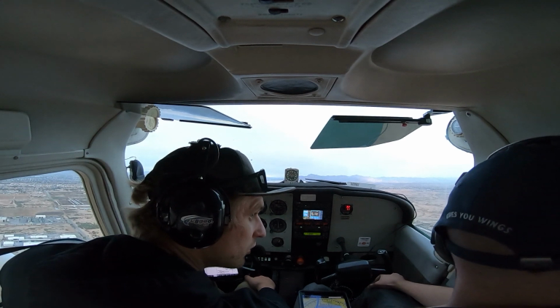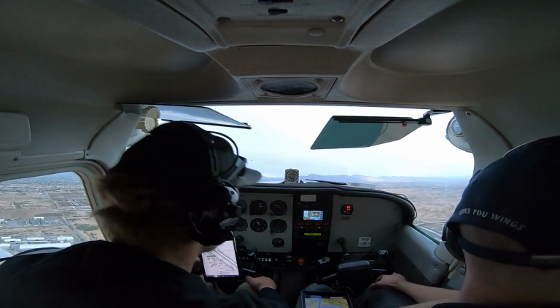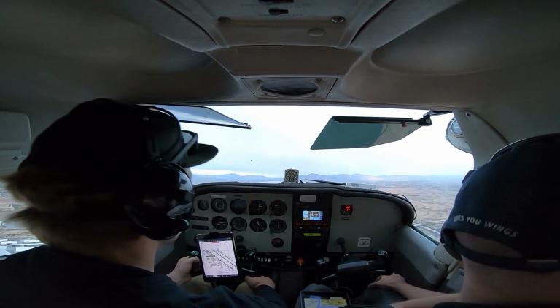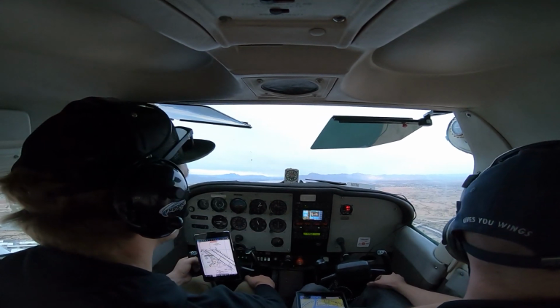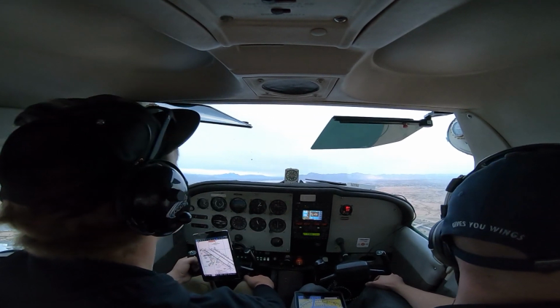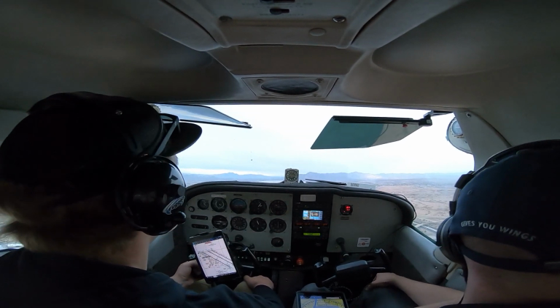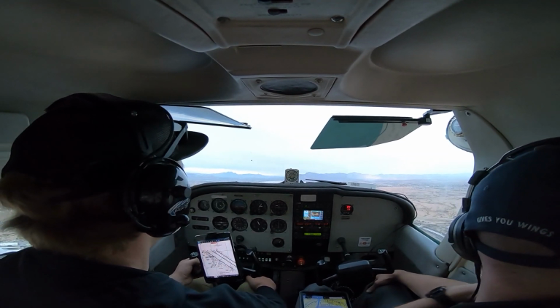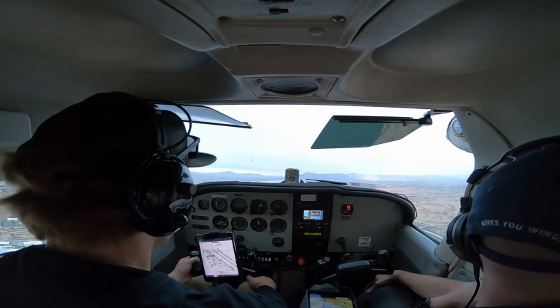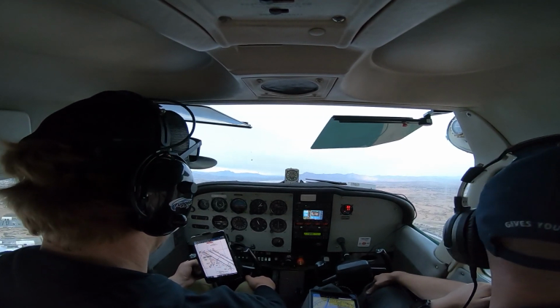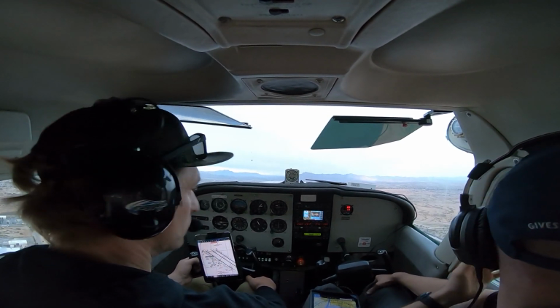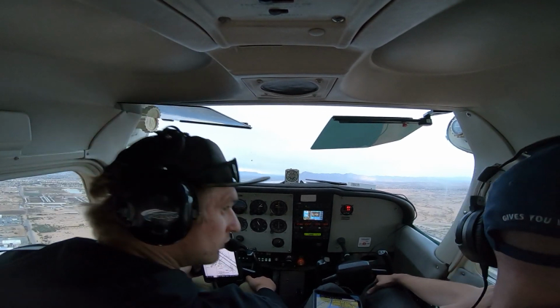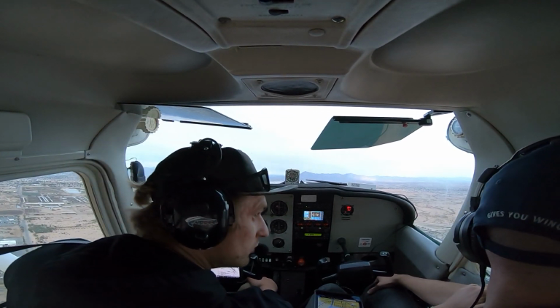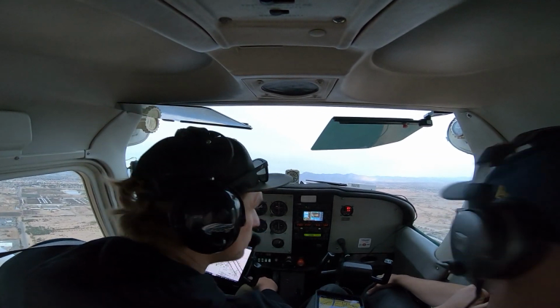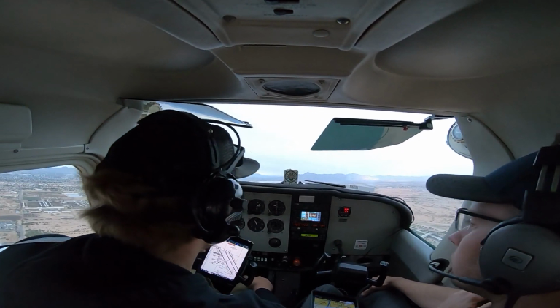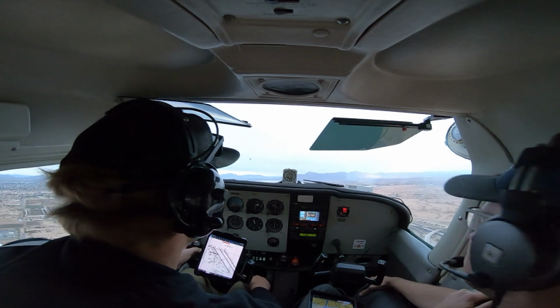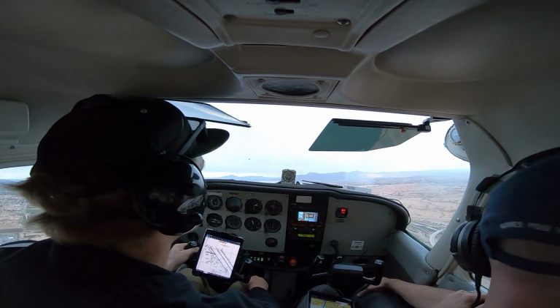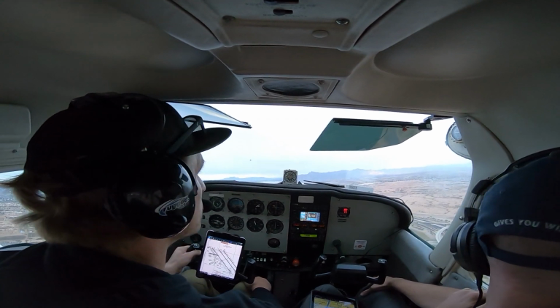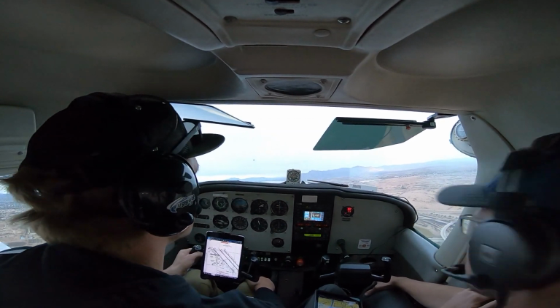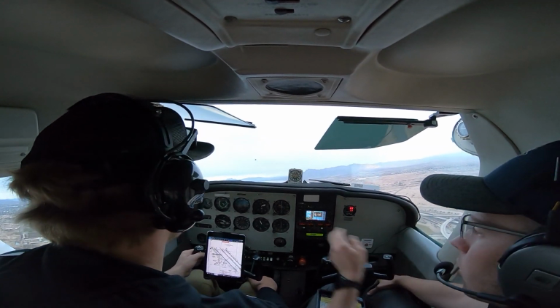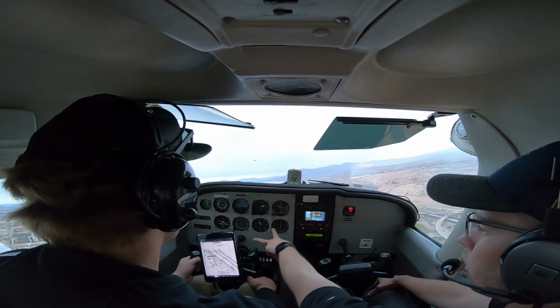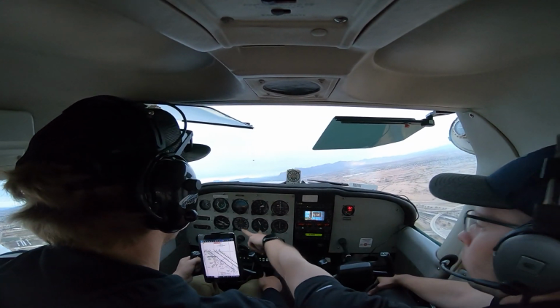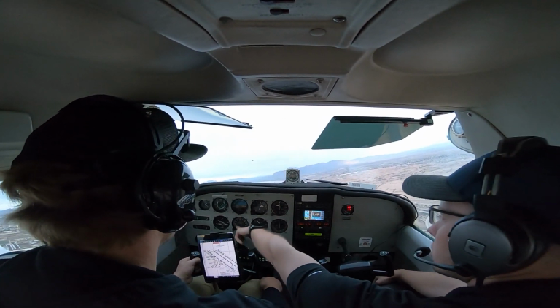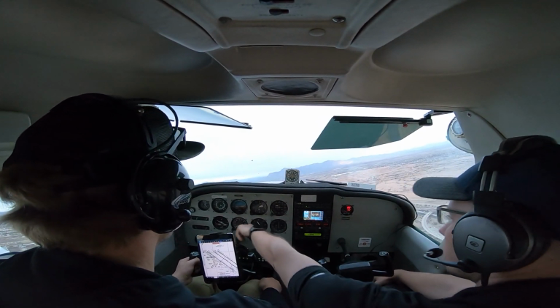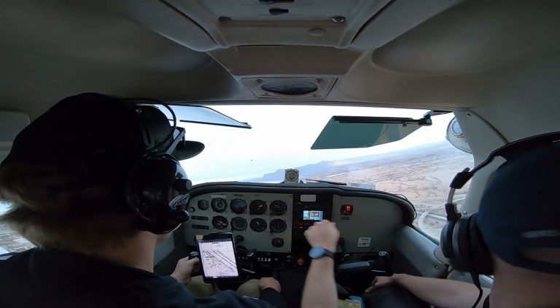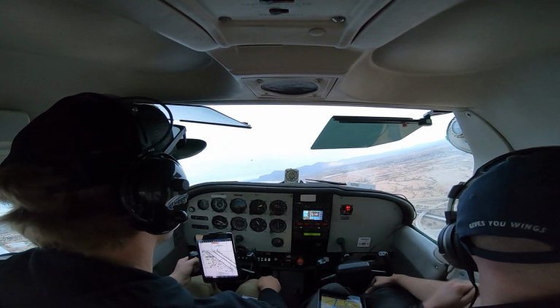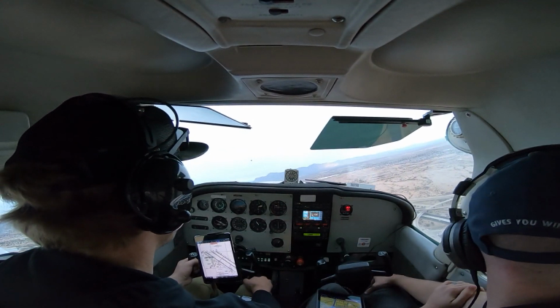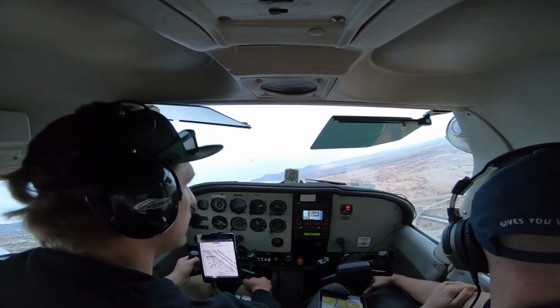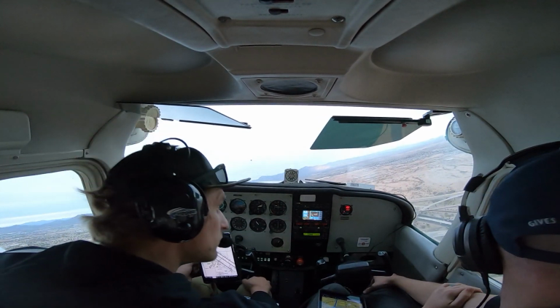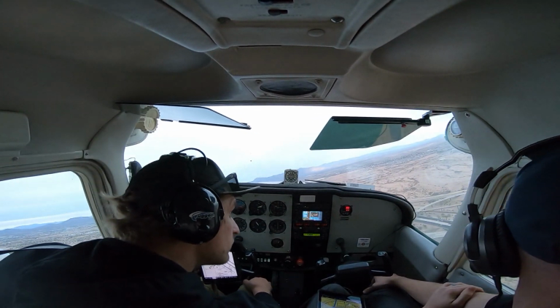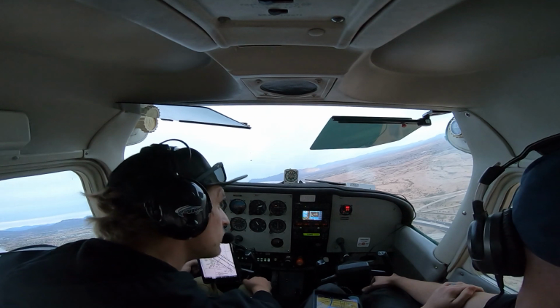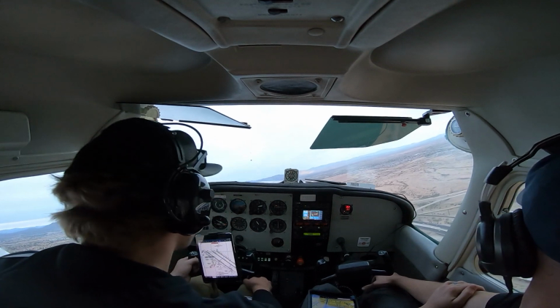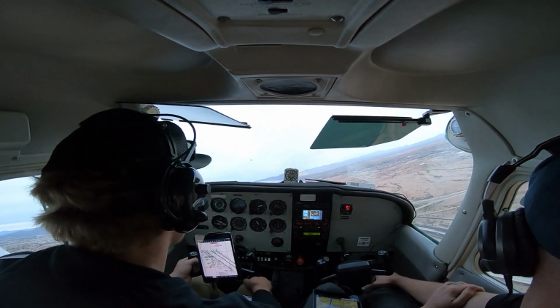2600. 24 Zulu Delta, make straight in, runway 30 center, clear to land. We're going to 1230 center. Clear to land, 4 Zulu Delta.